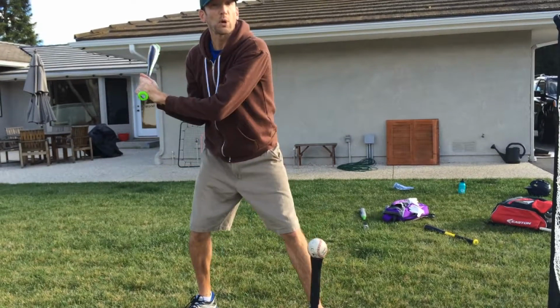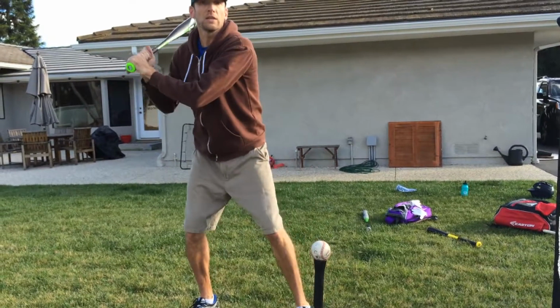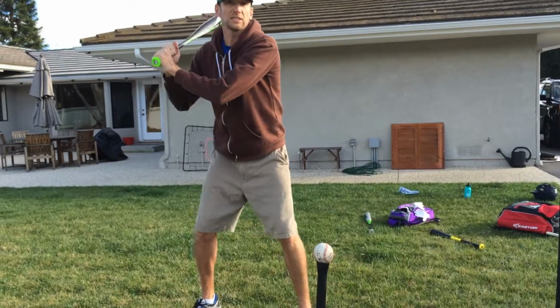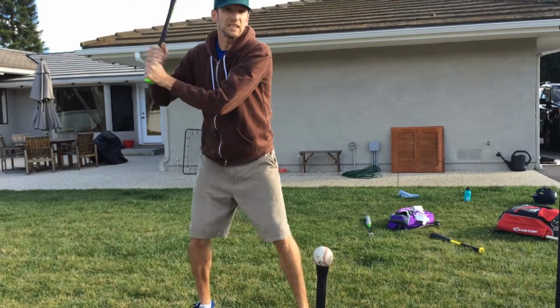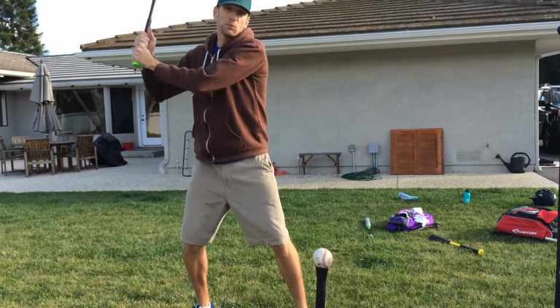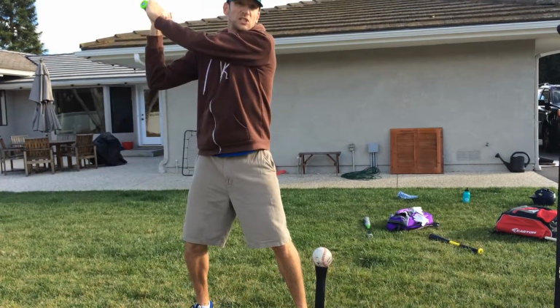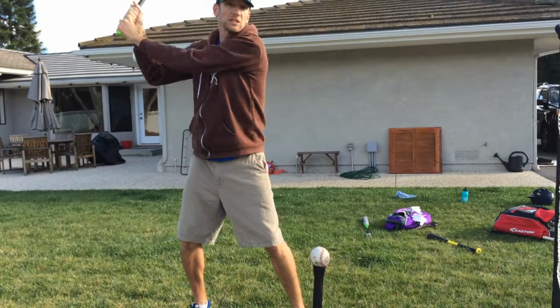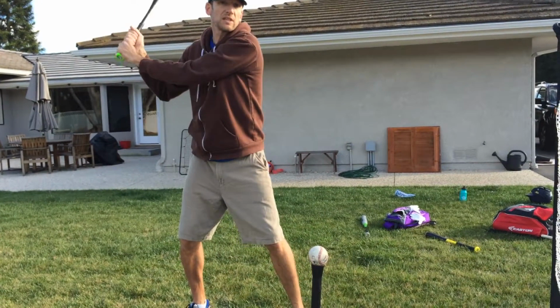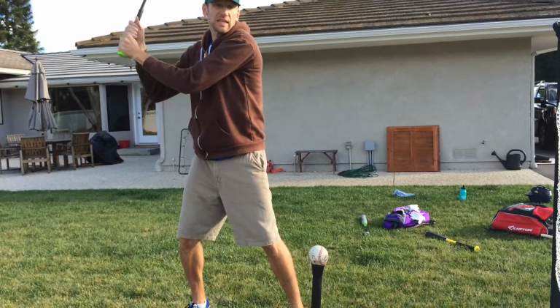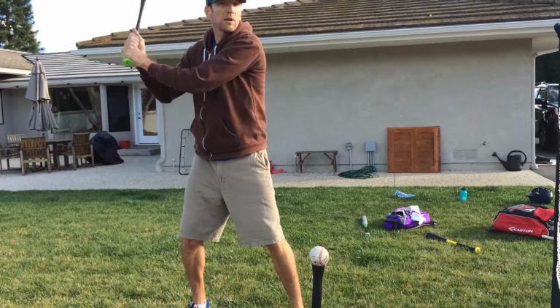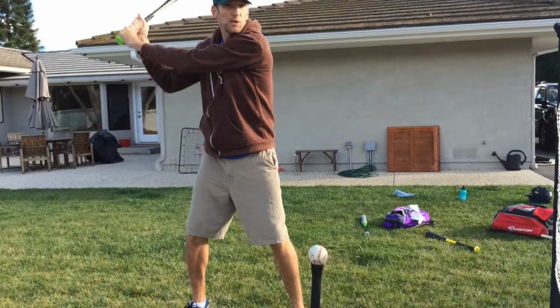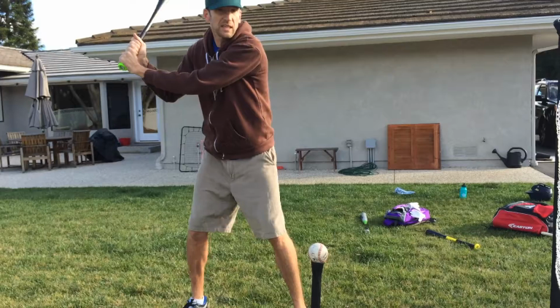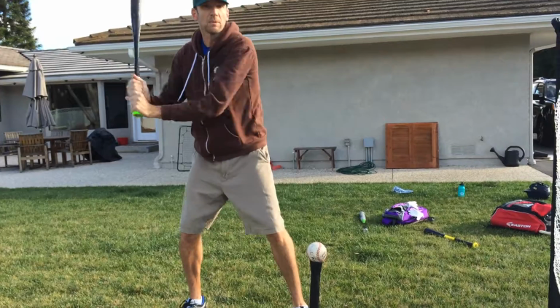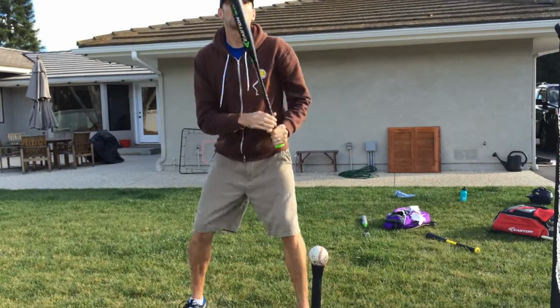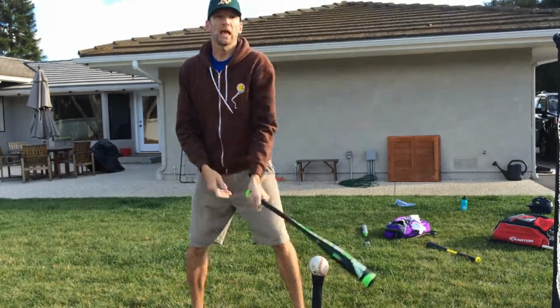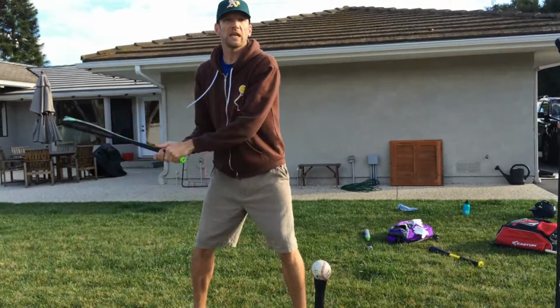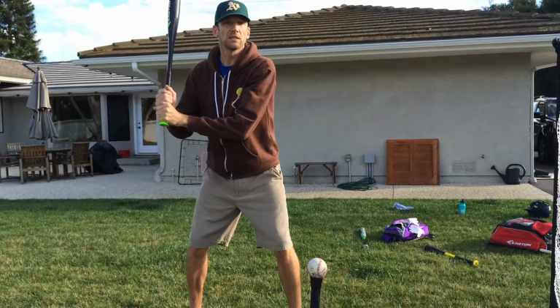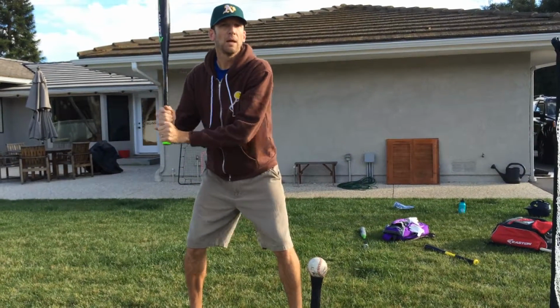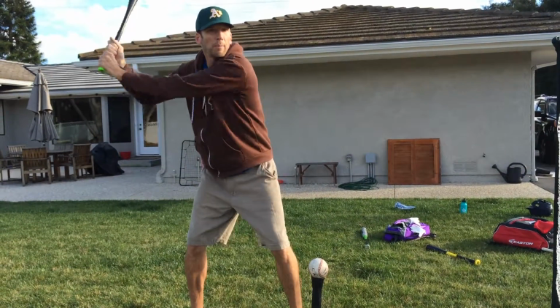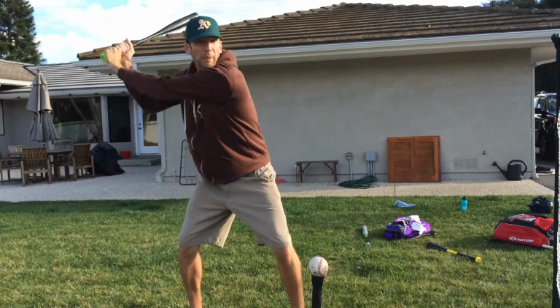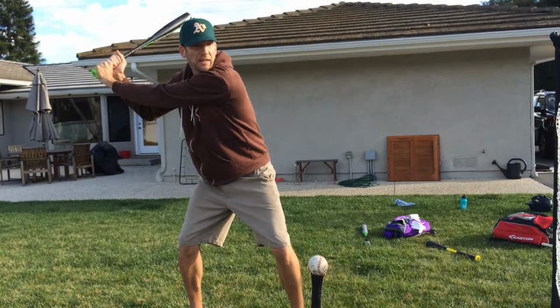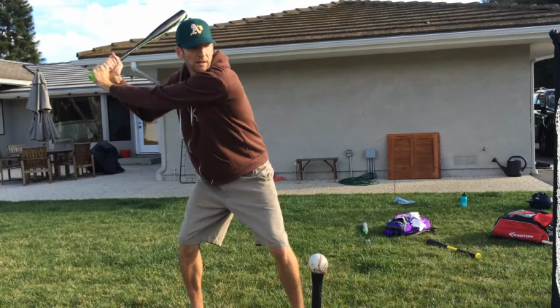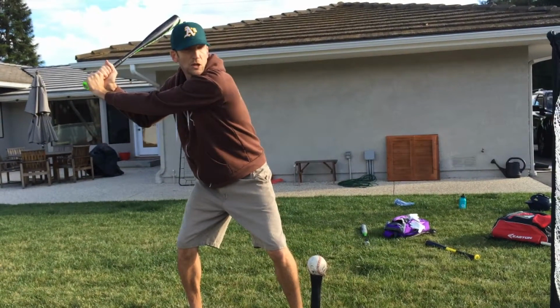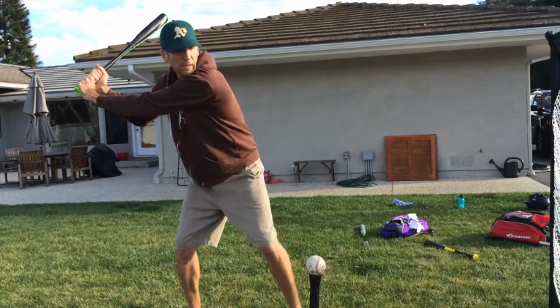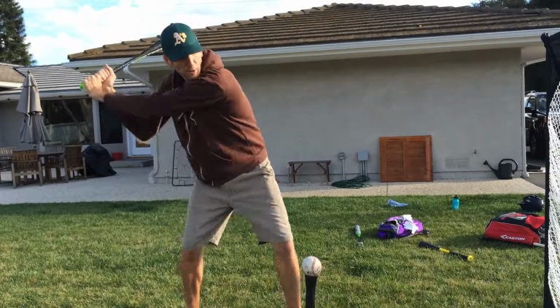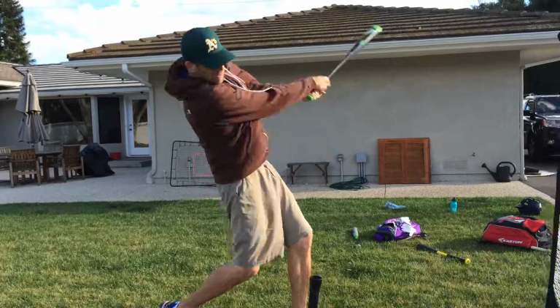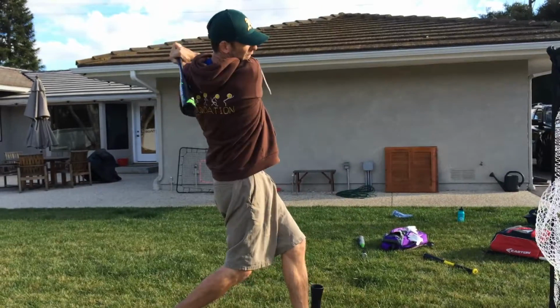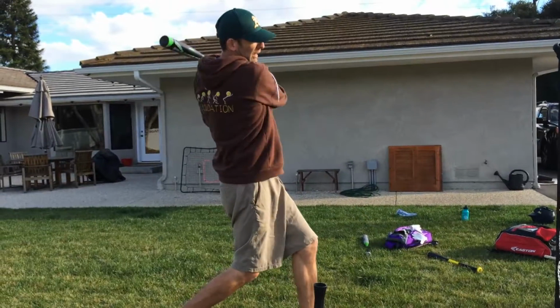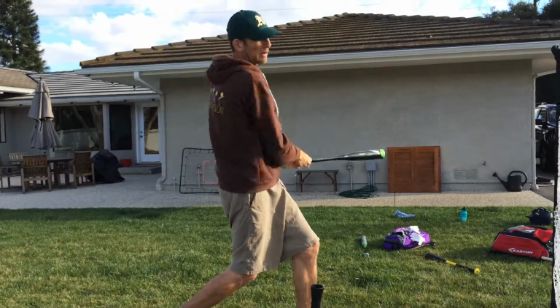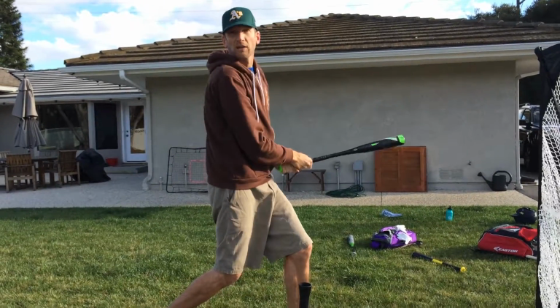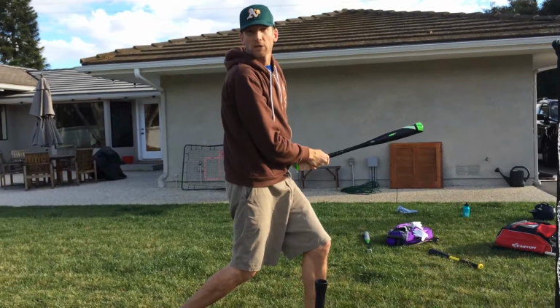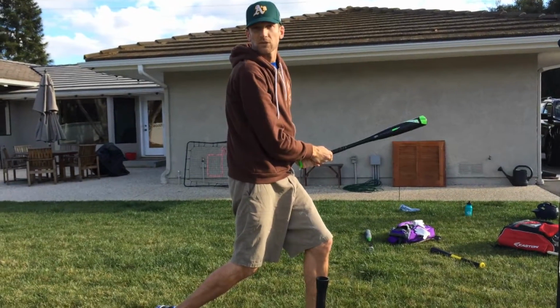So: relax, bat back, and then knob of the bat towards the ball — that's how we're going to get great contact this season and teach them consistent things they can carry through to the next level. Relax stance, bat back, knob at the ball, and we're going to have a lot of great hitters.